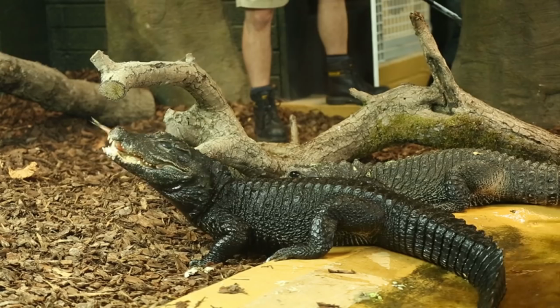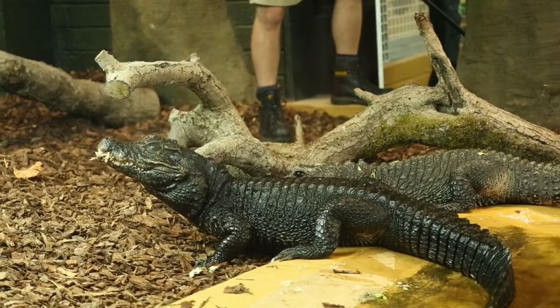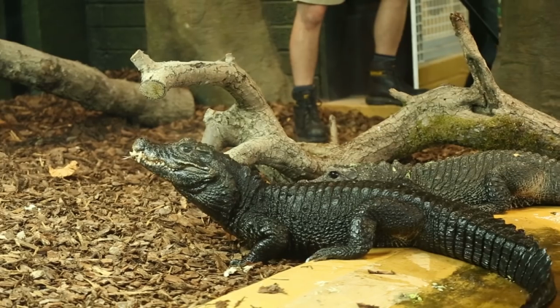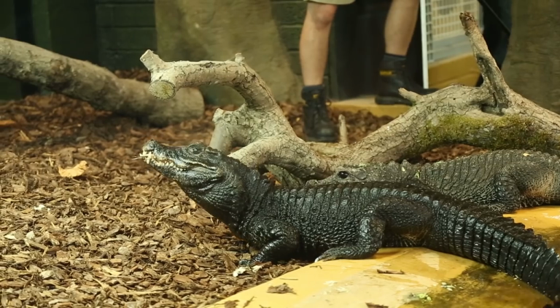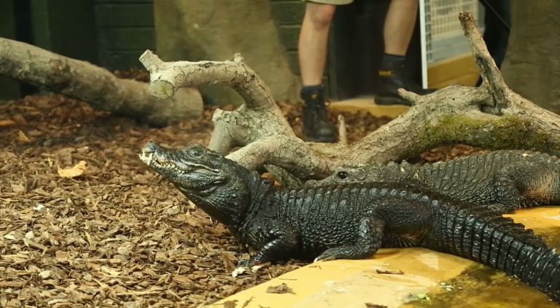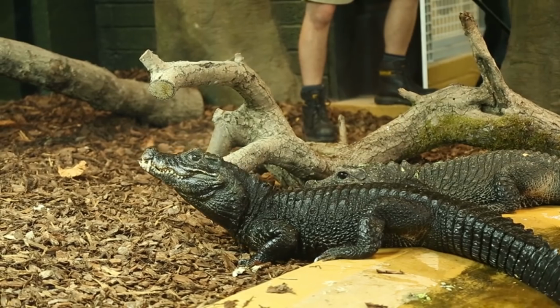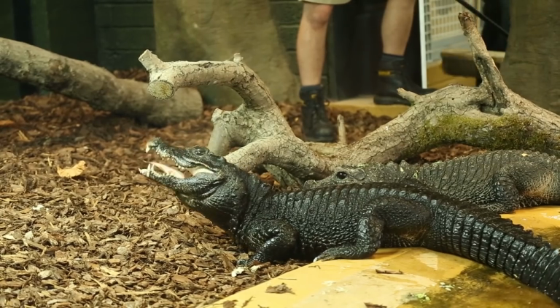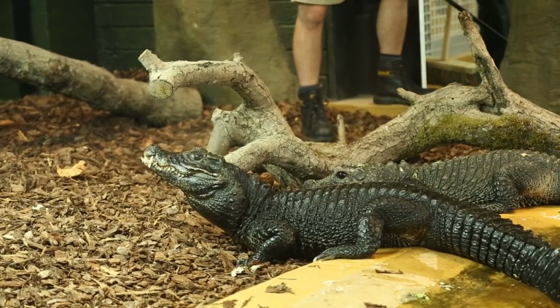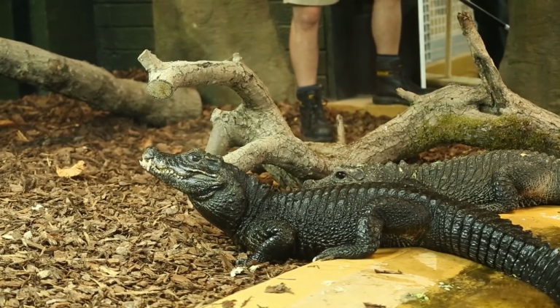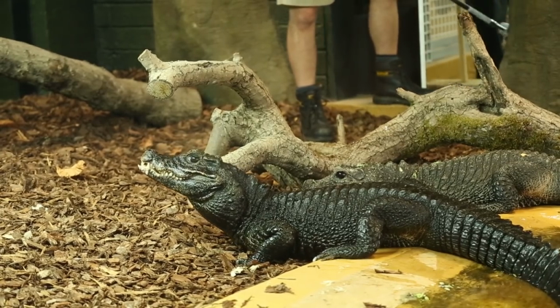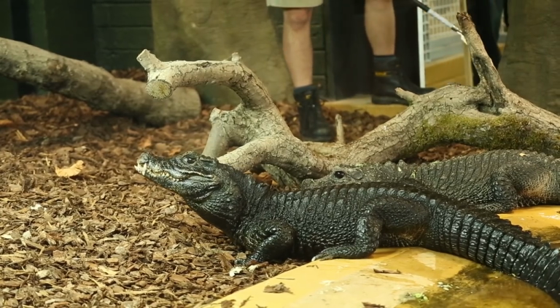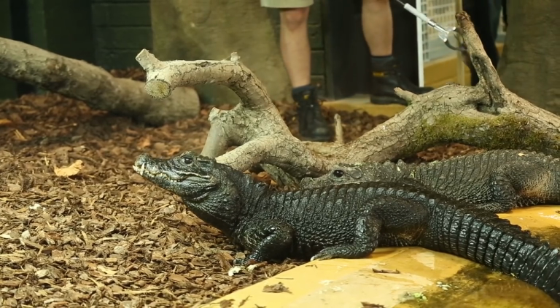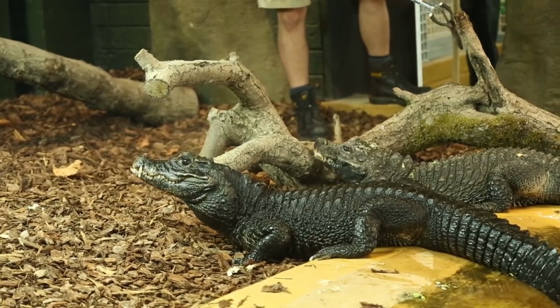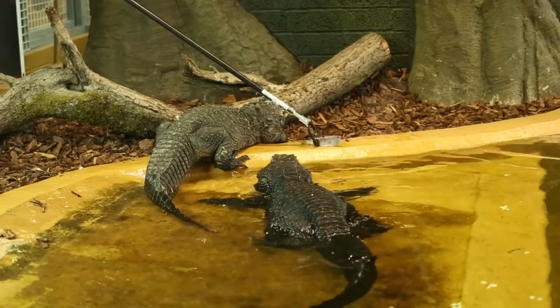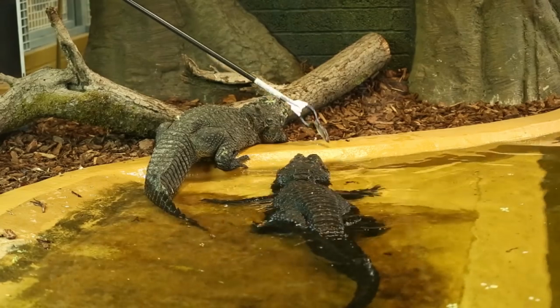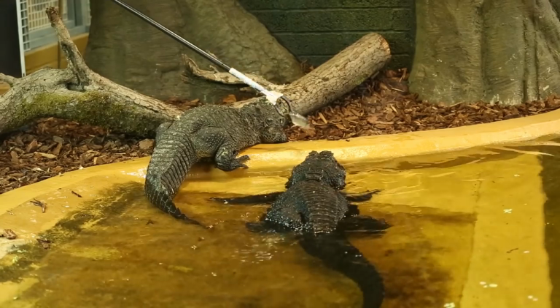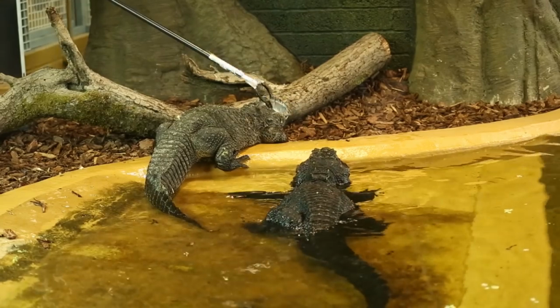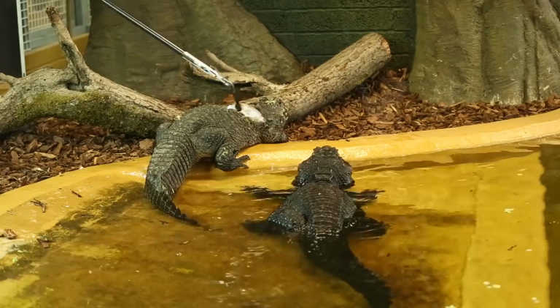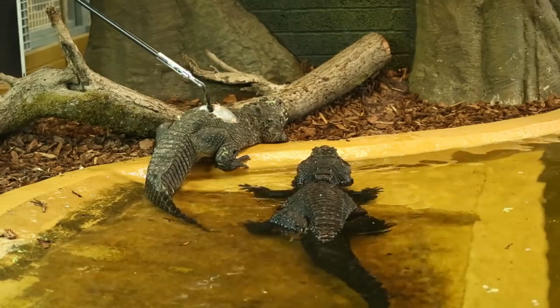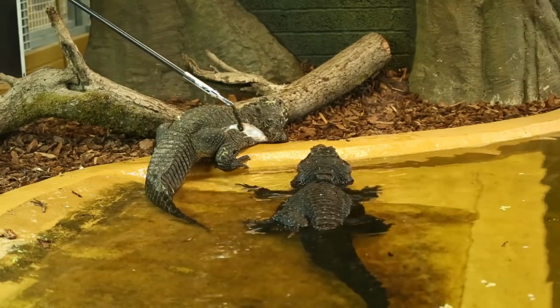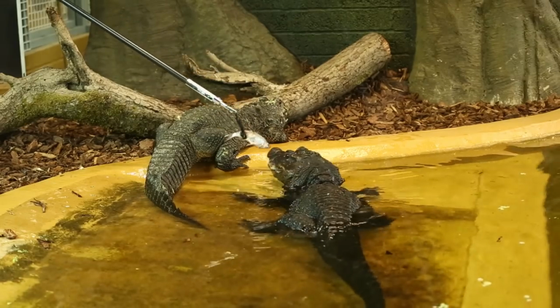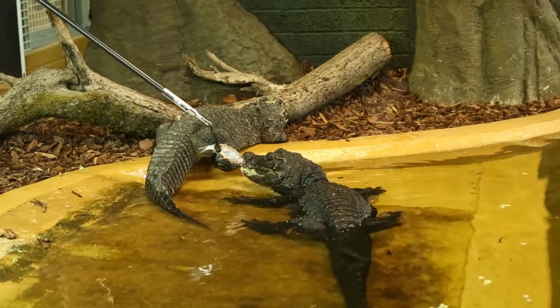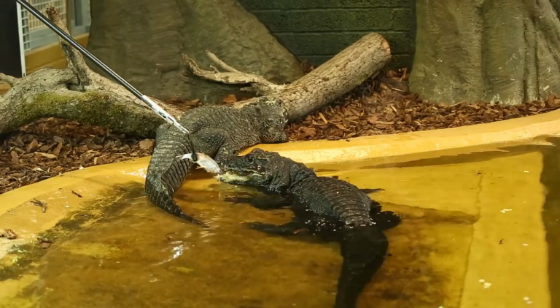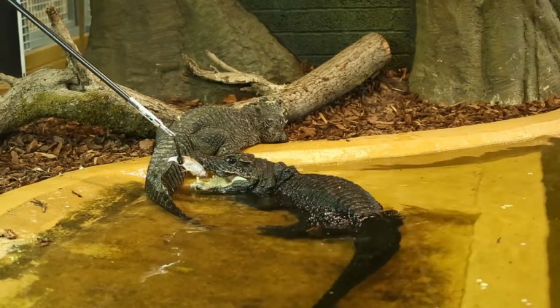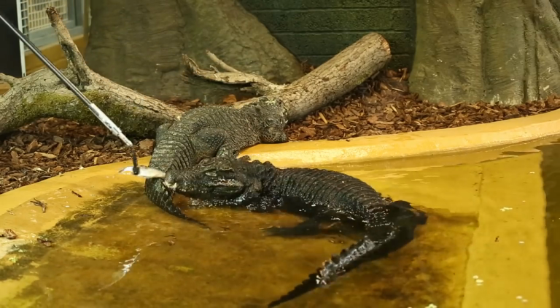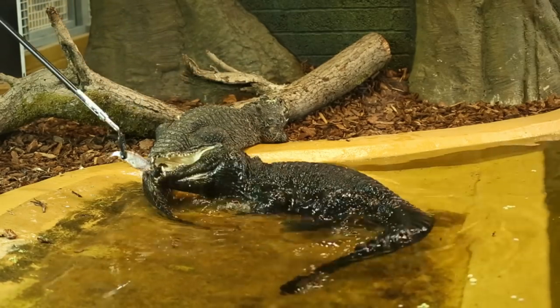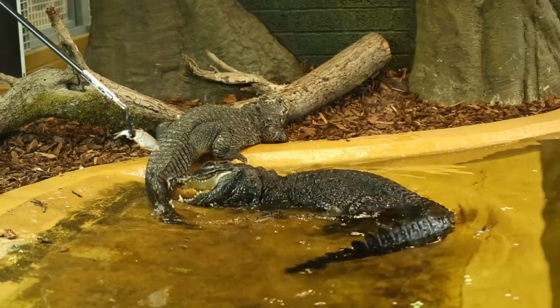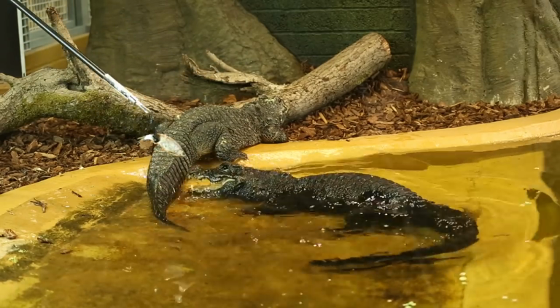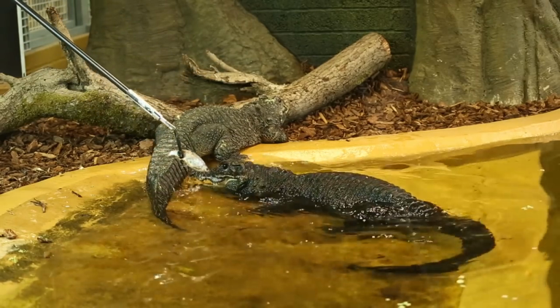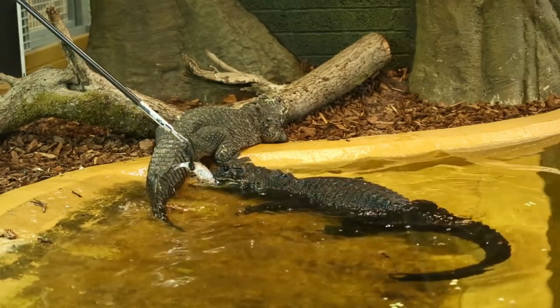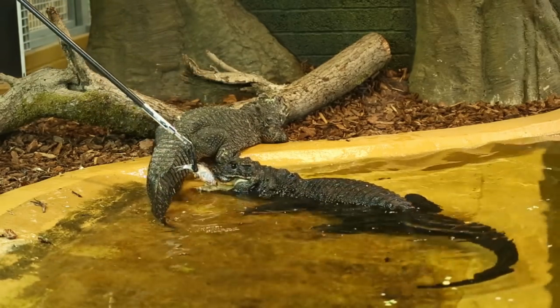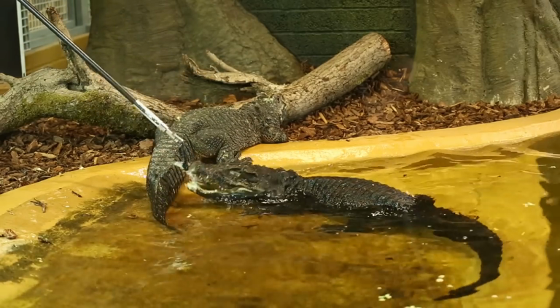These ancient creatures are the smallest species of crocodile in the world. They can reach about 1.5 metres in length, compared to most other species of crocodile which can grow up to around twice that size.